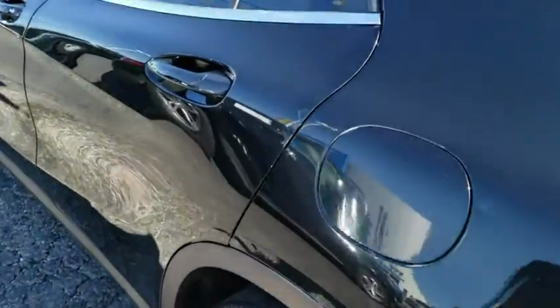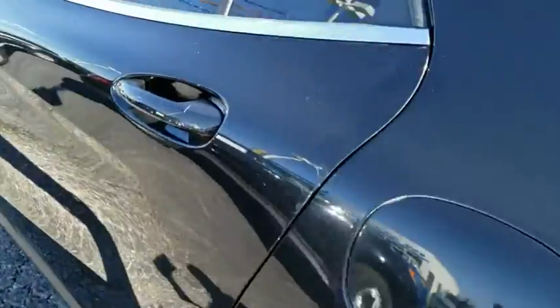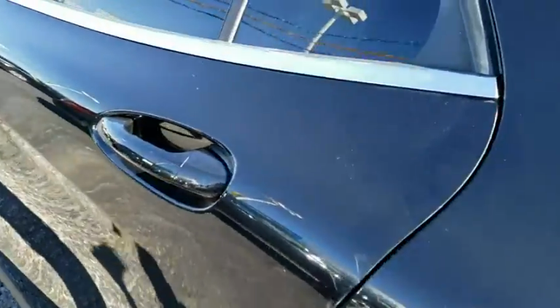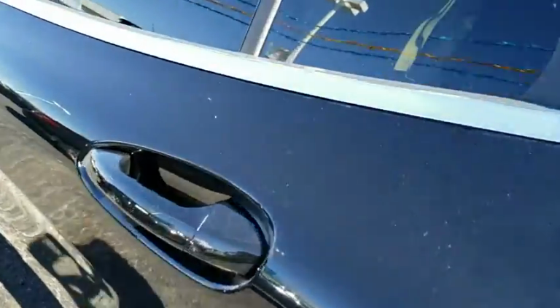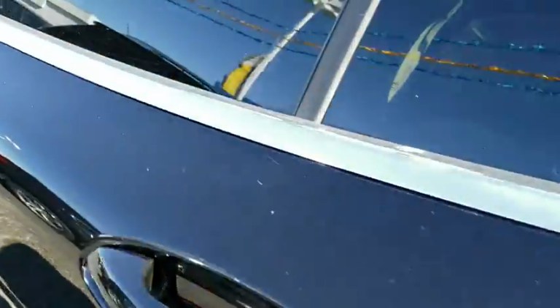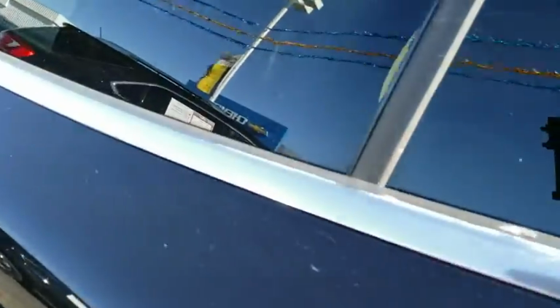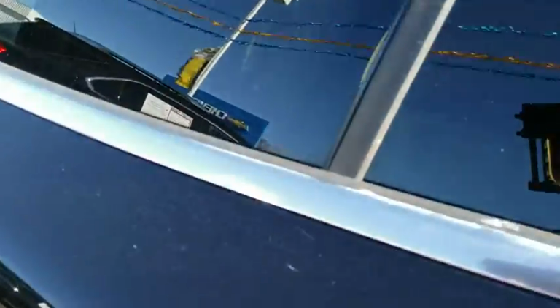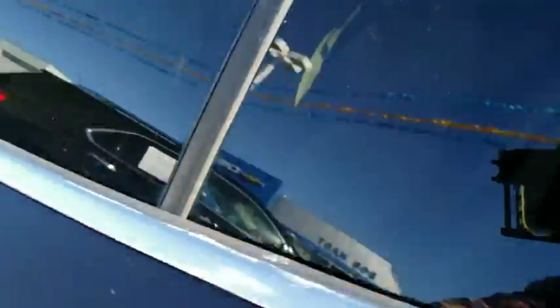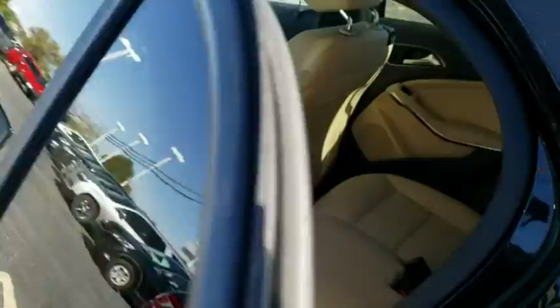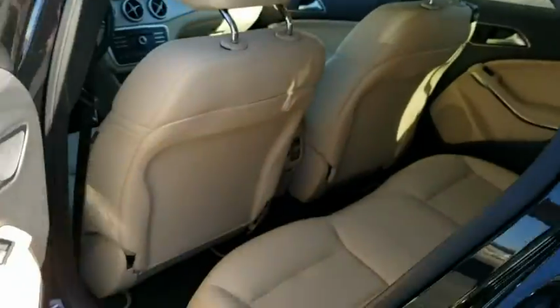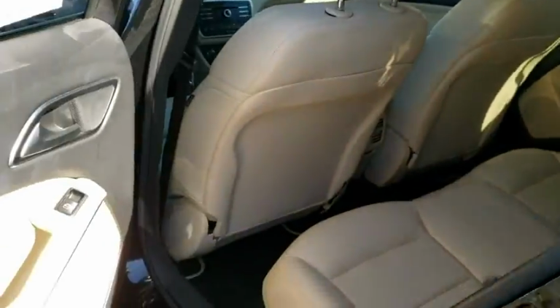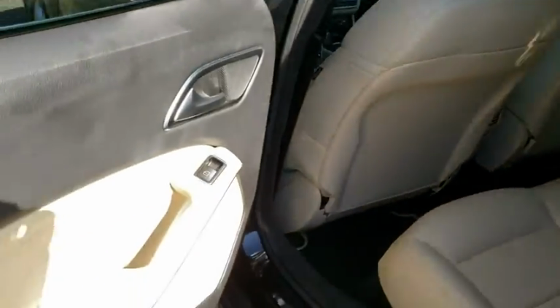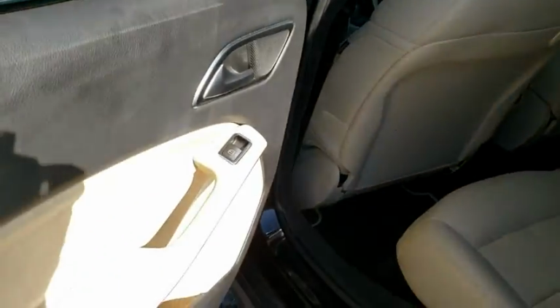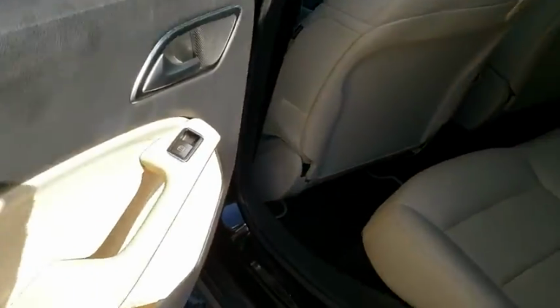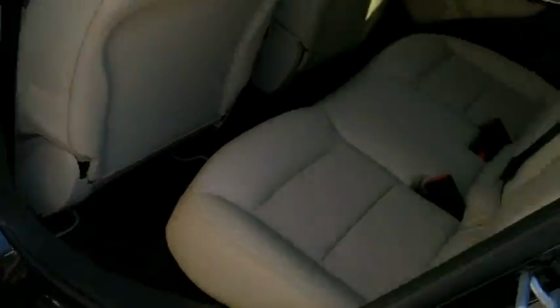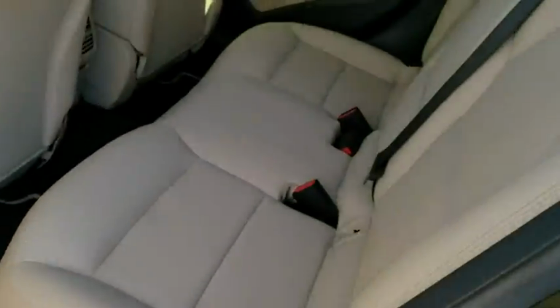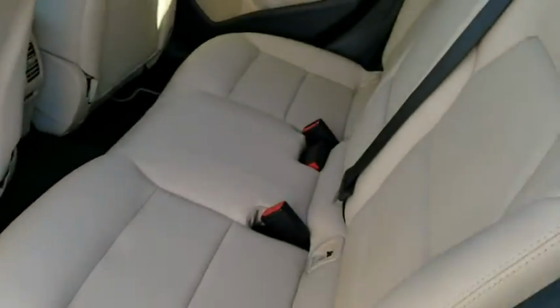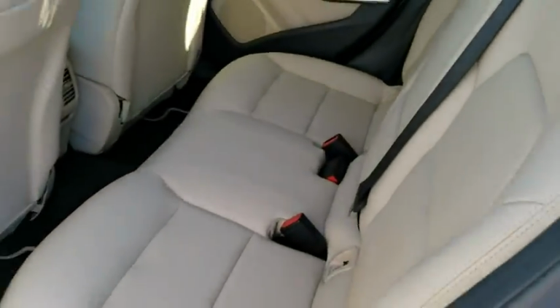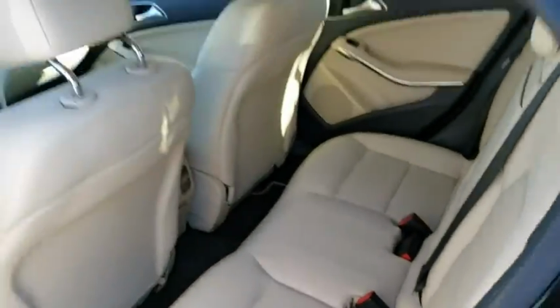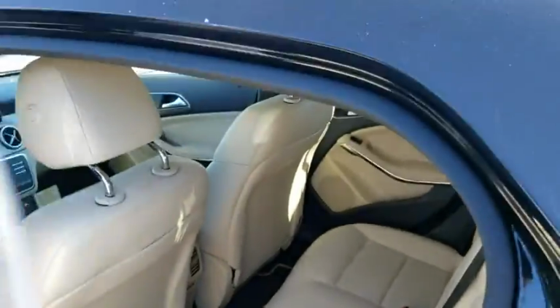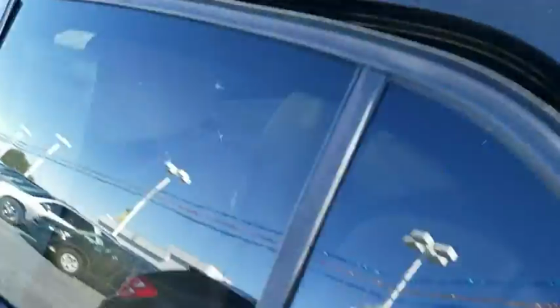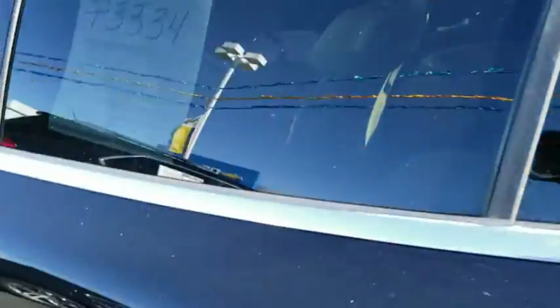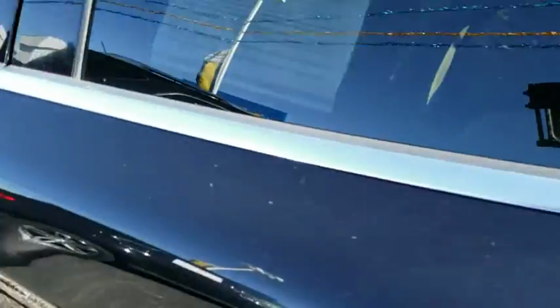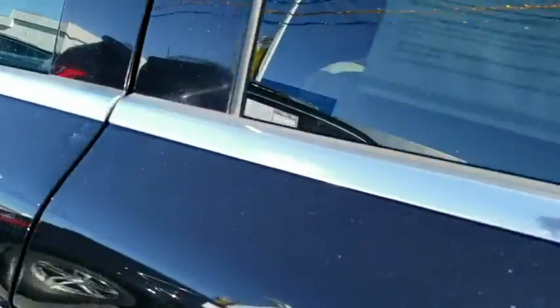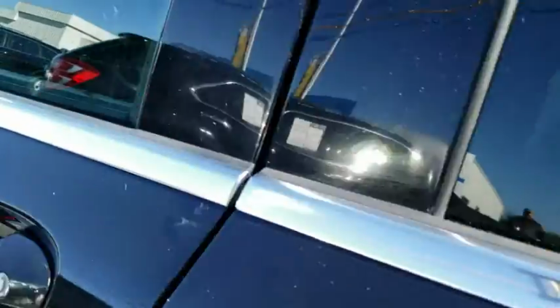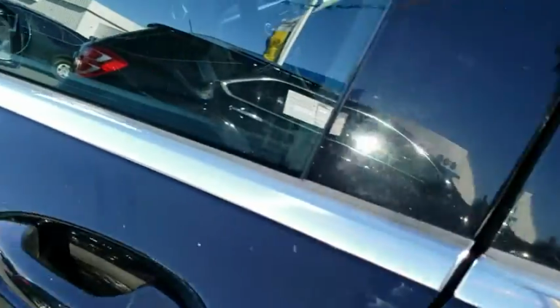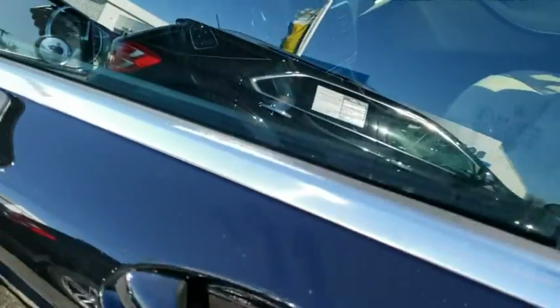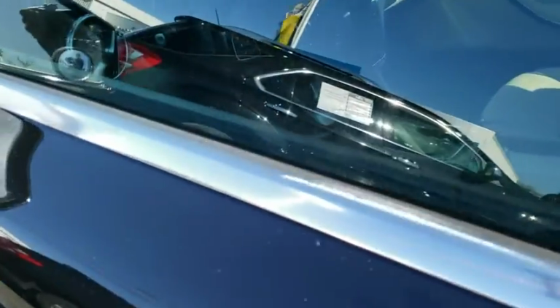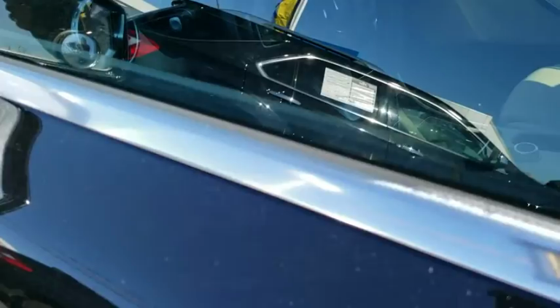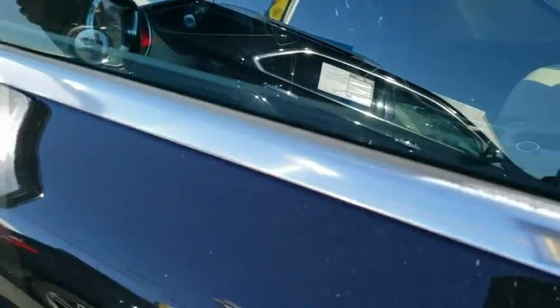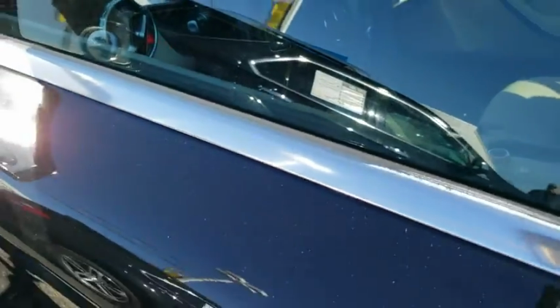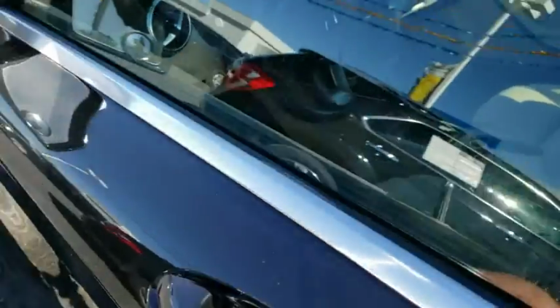Brake assist, tachometer, remote keyless entry, front reading lamps. This beauty will even make your house keys jealous. Drive it today.